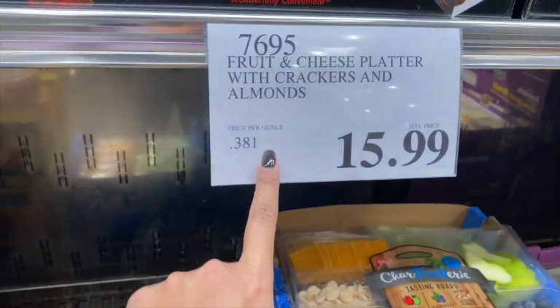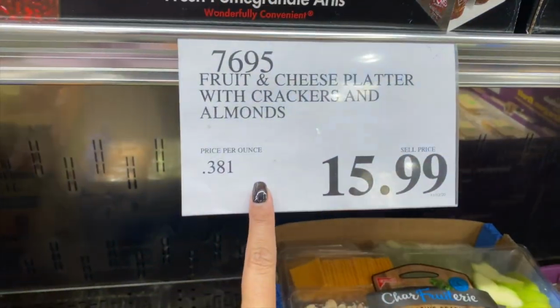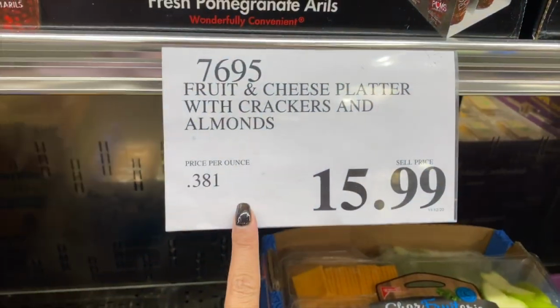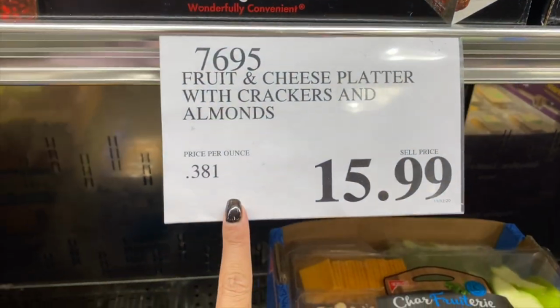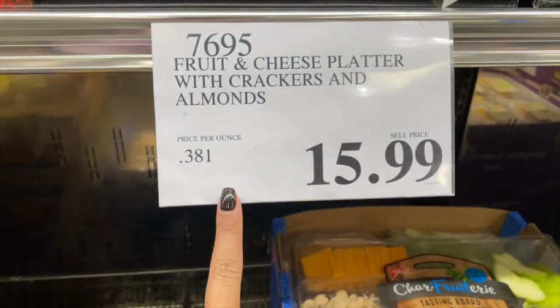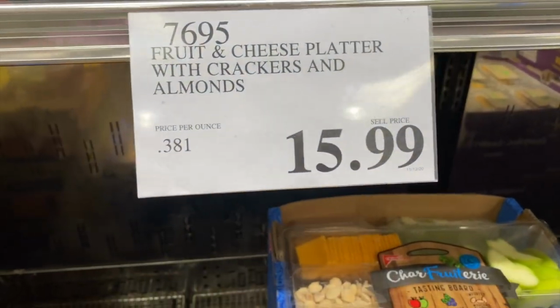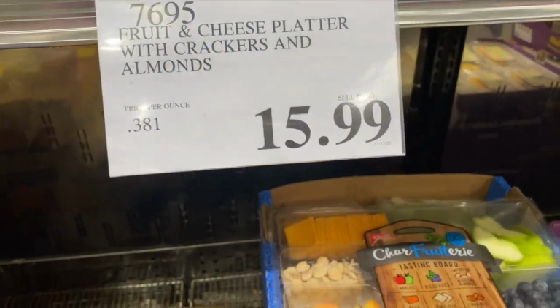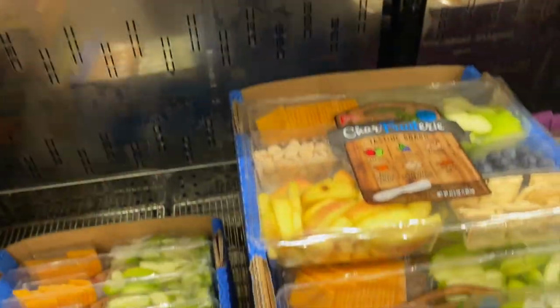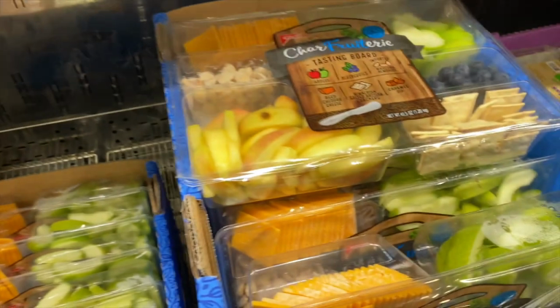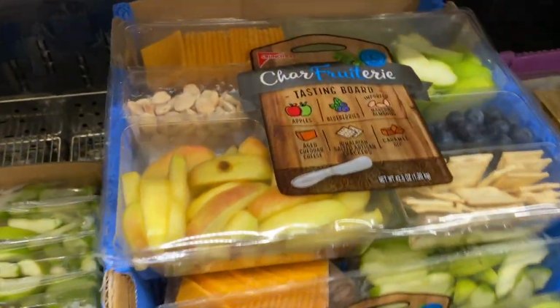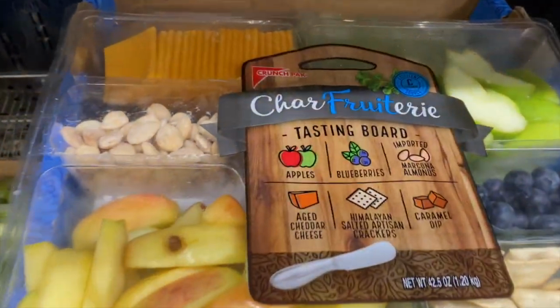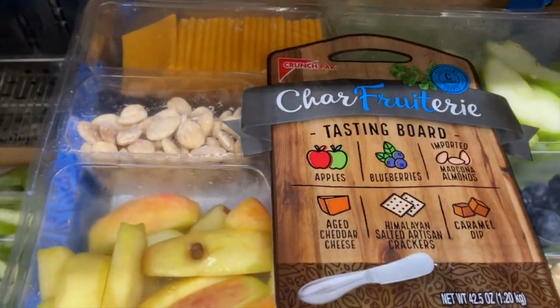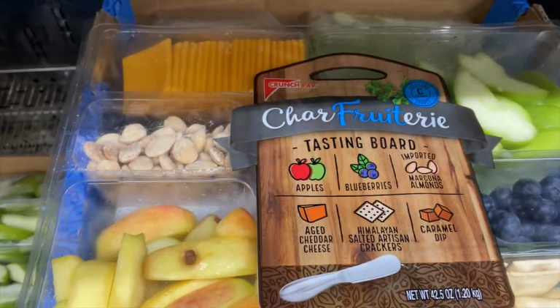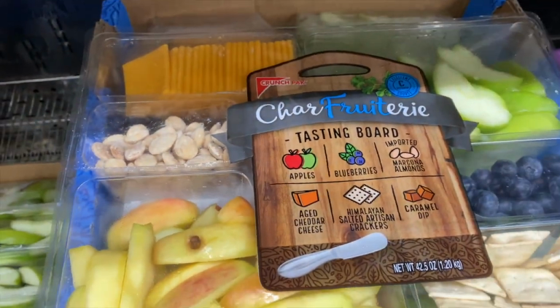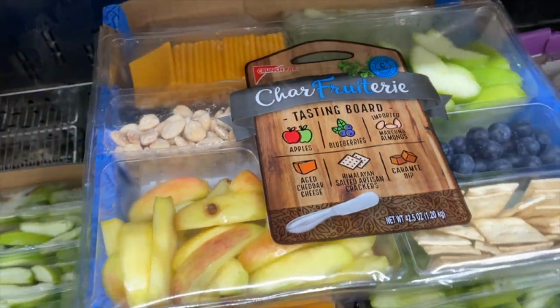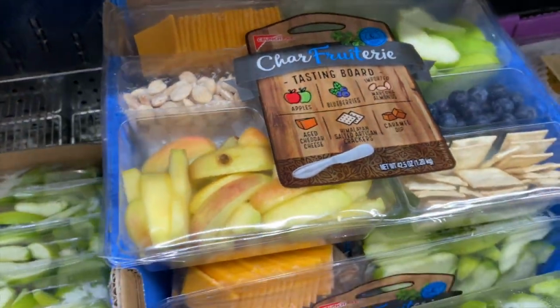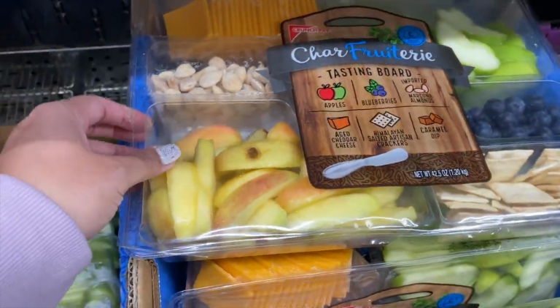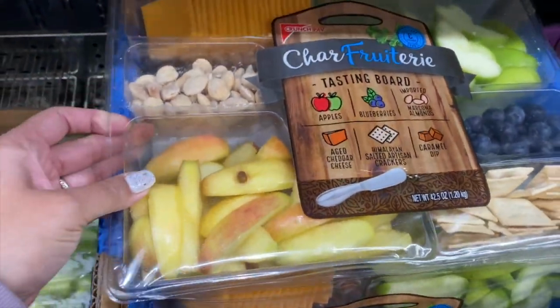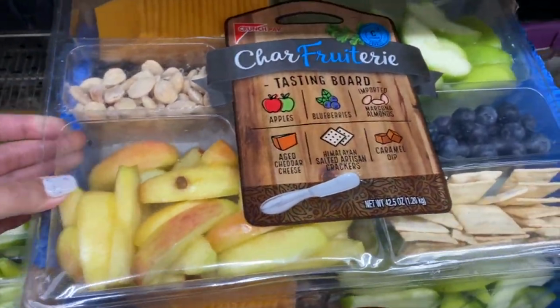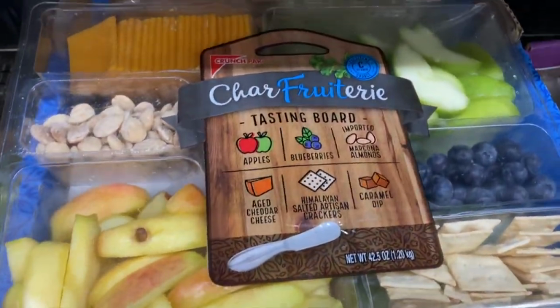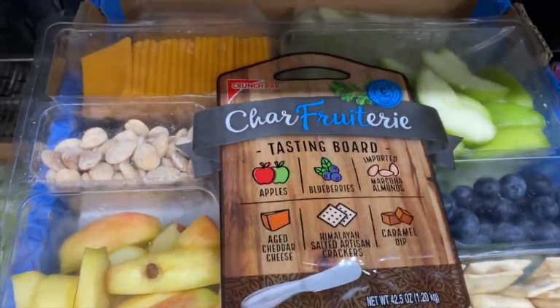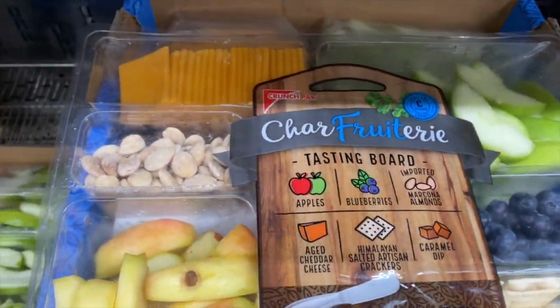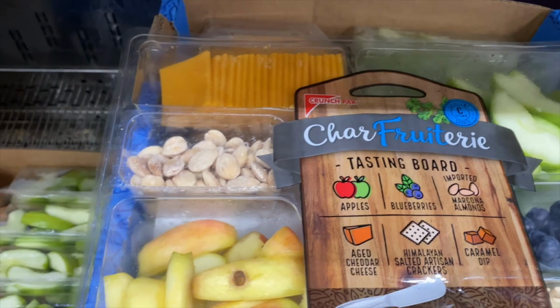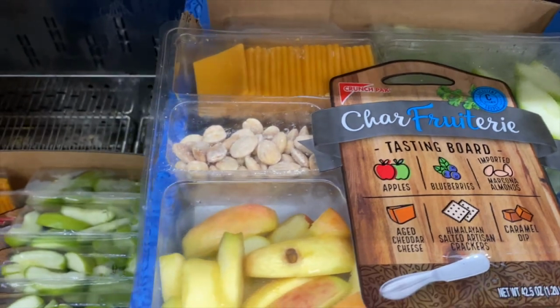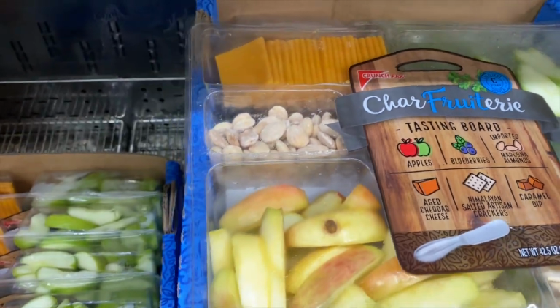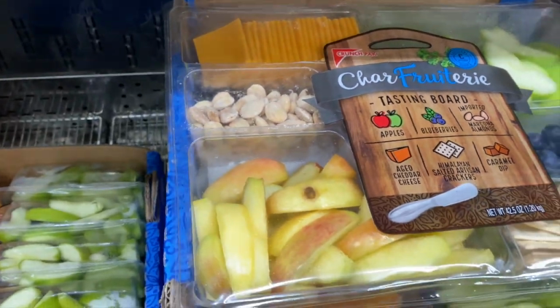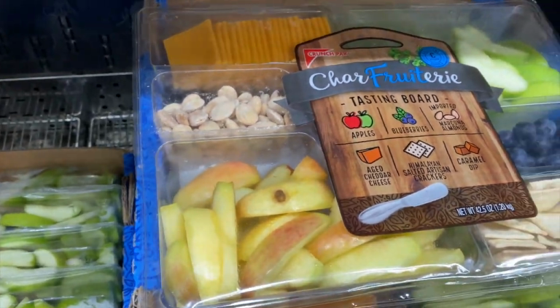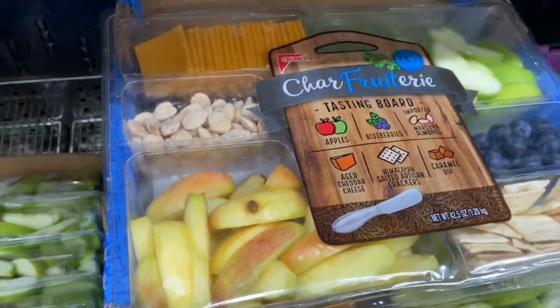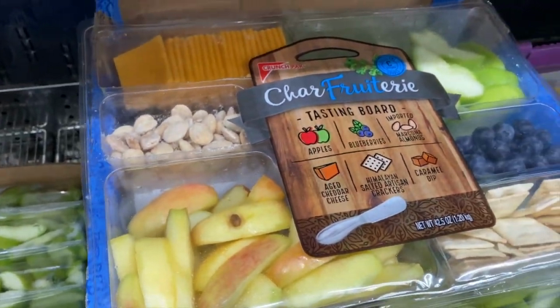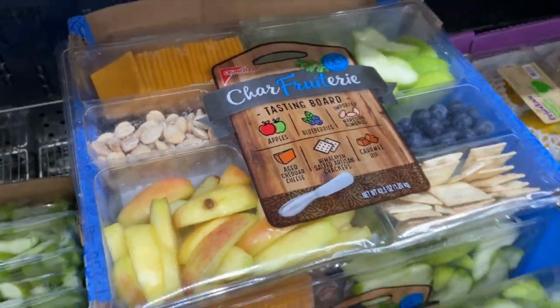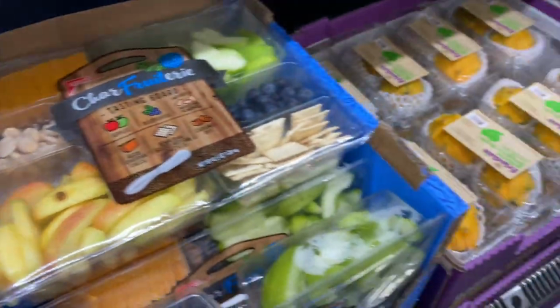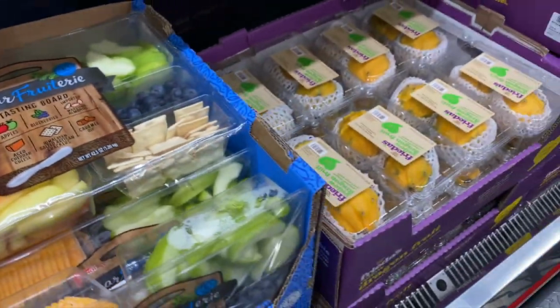New thing — fruit and cheese platter, $15.99, but I like the name: Sharp Fruitsery. Very cute. Apples, crackers, blueberries, green apples, cheese, nuts. That's new.